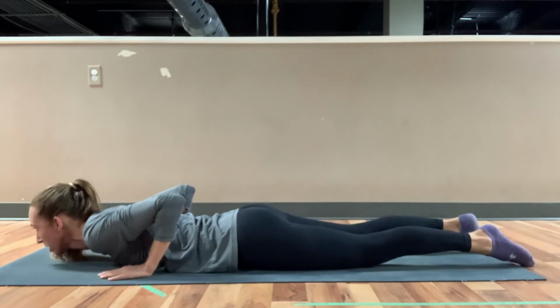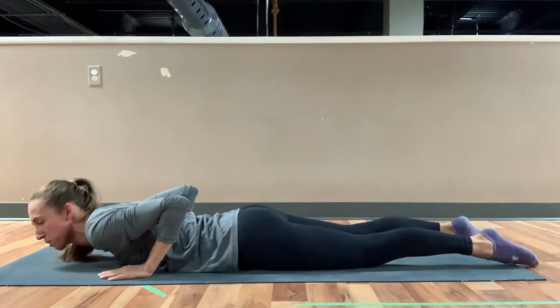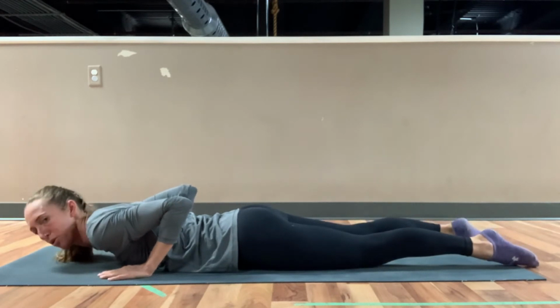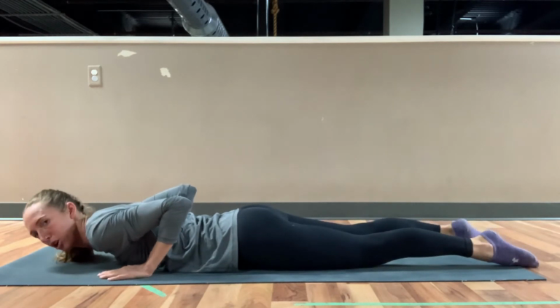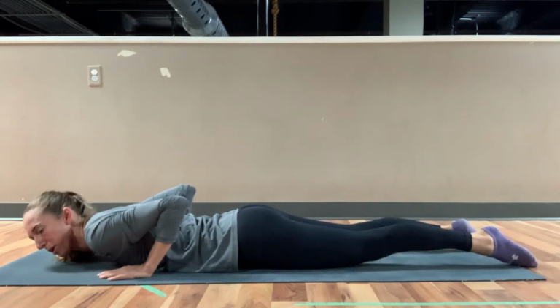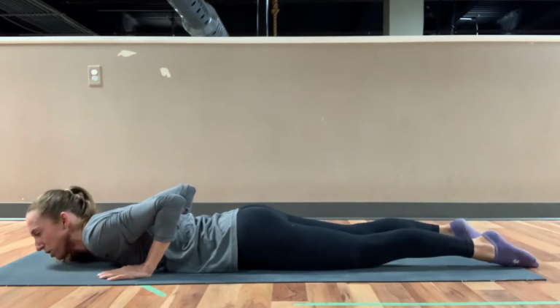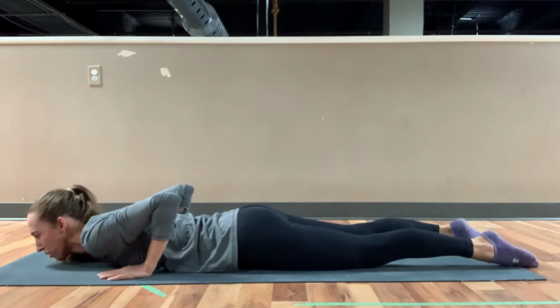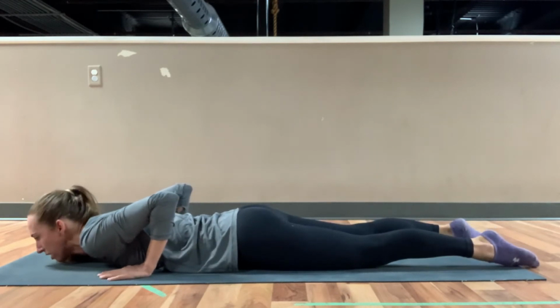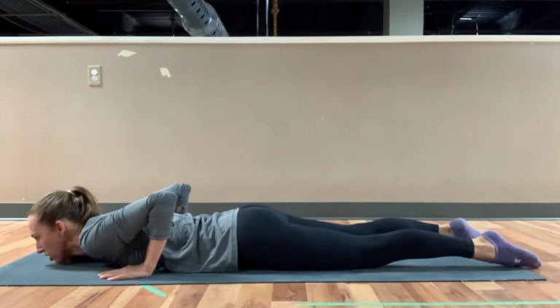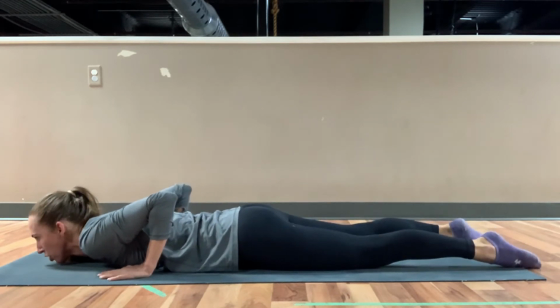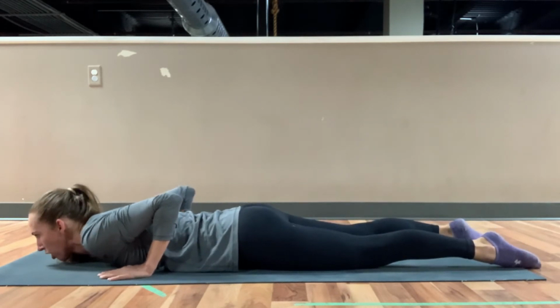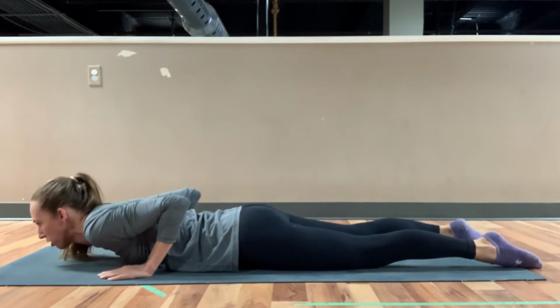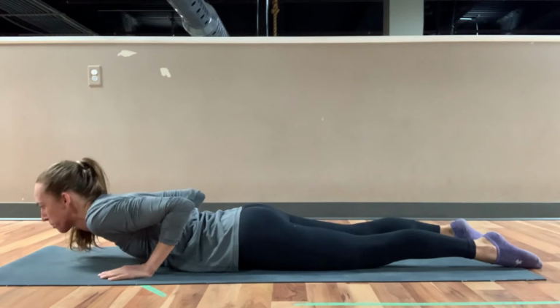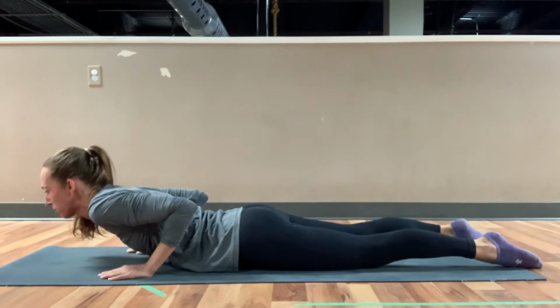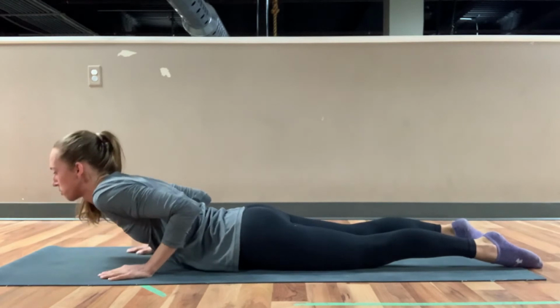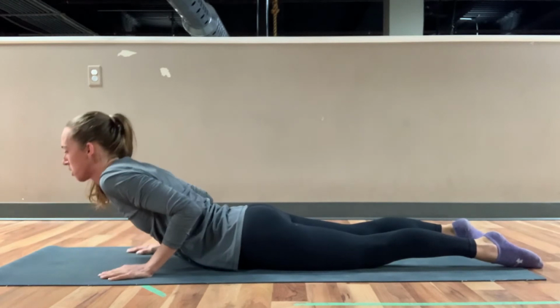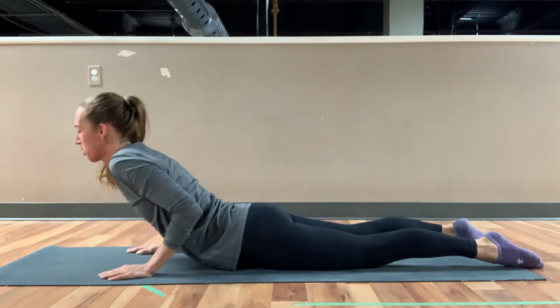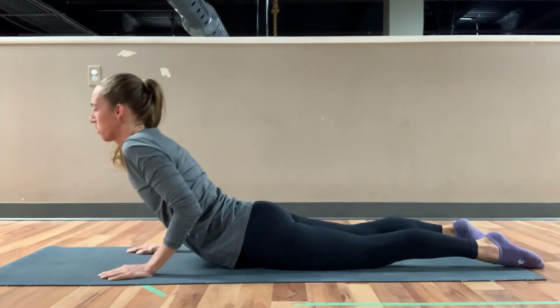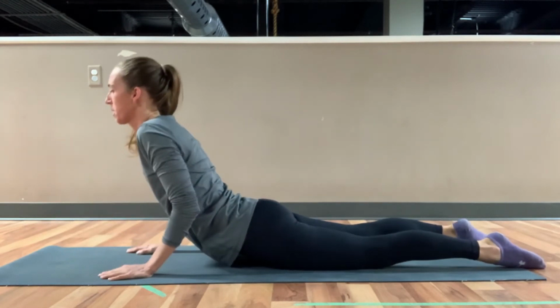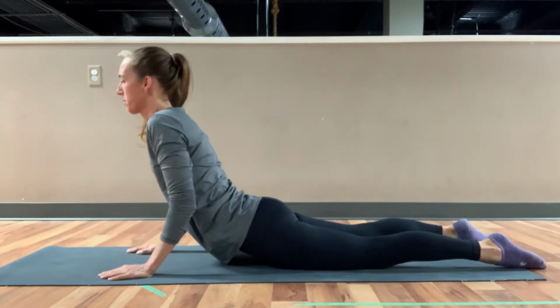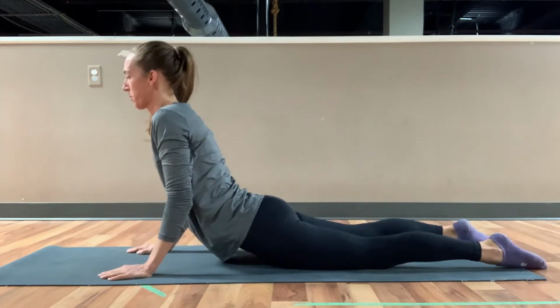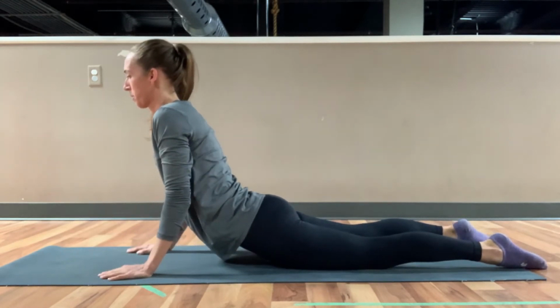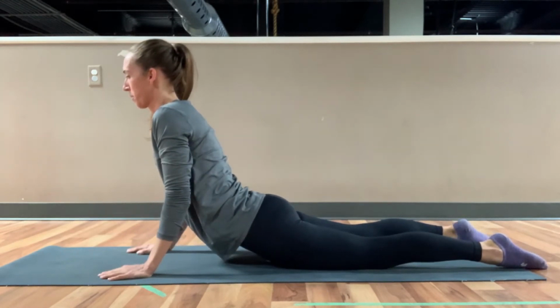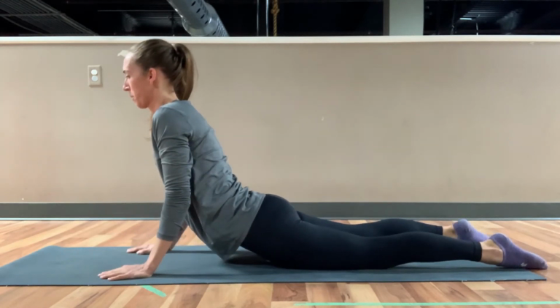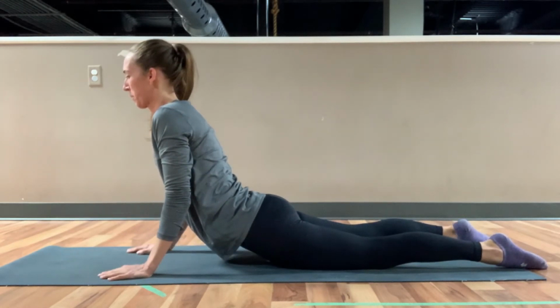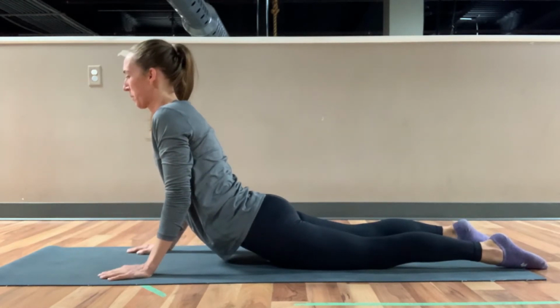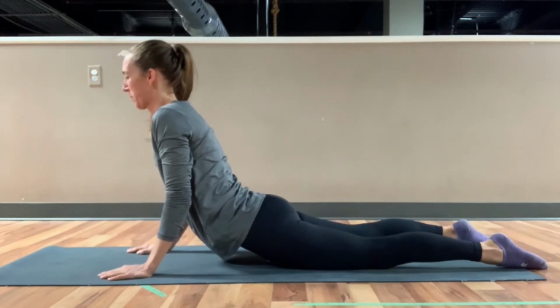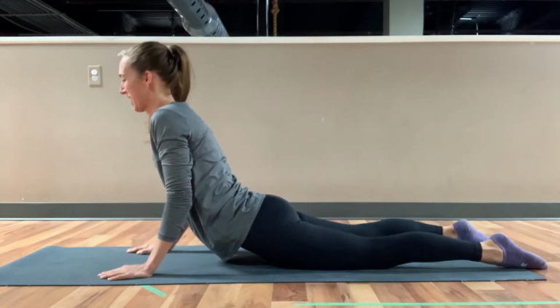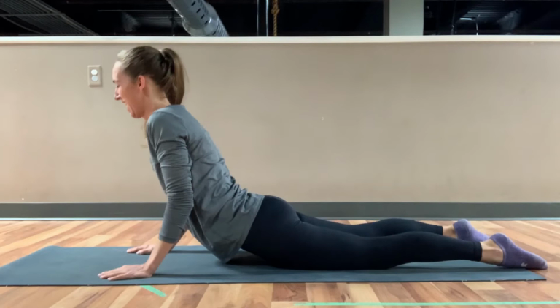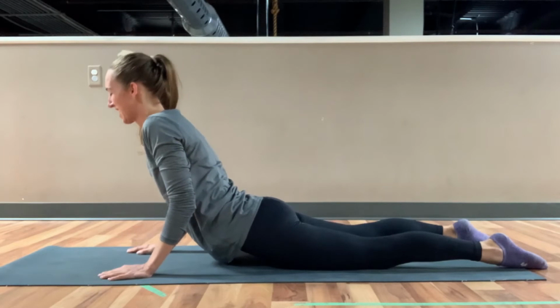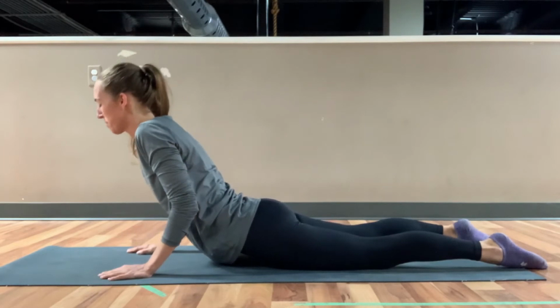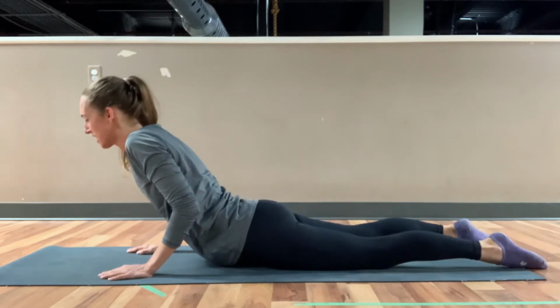As we pull through to cobra, I want you to focus on your arms pulling you through. Sailing back down.